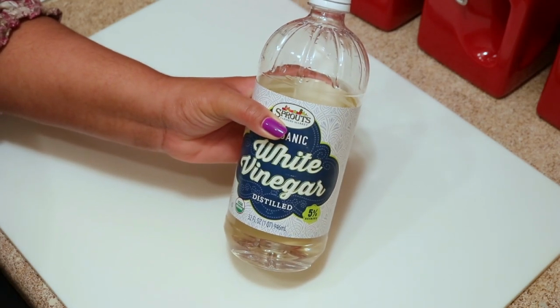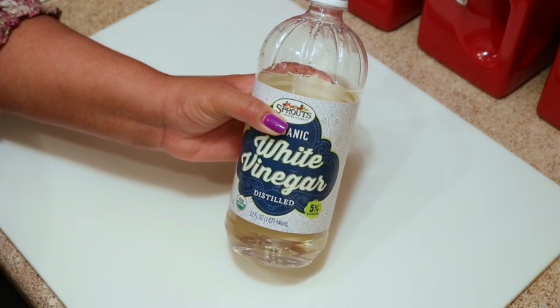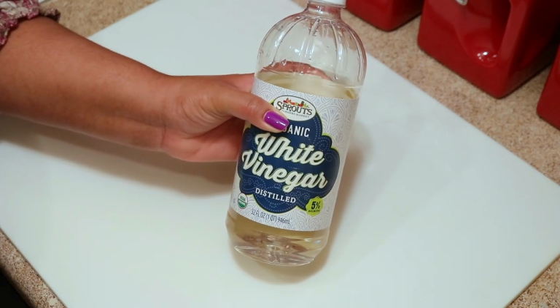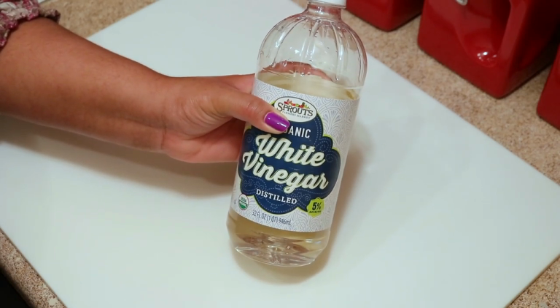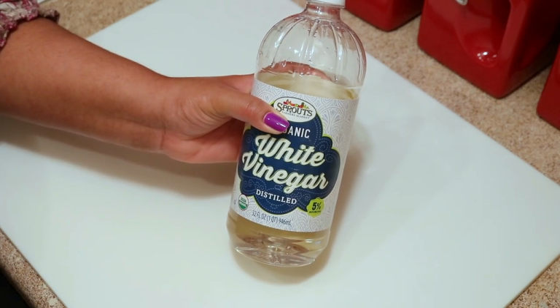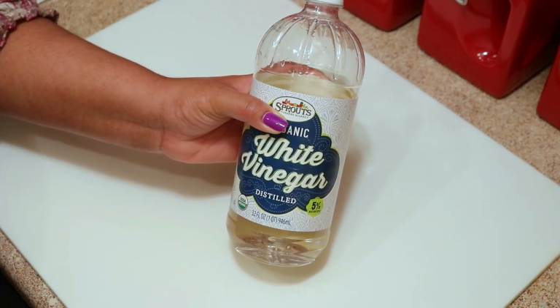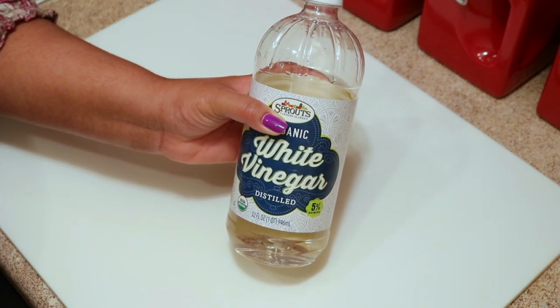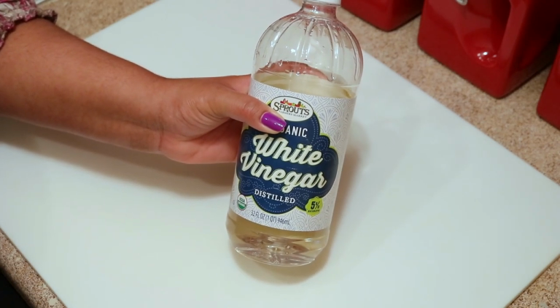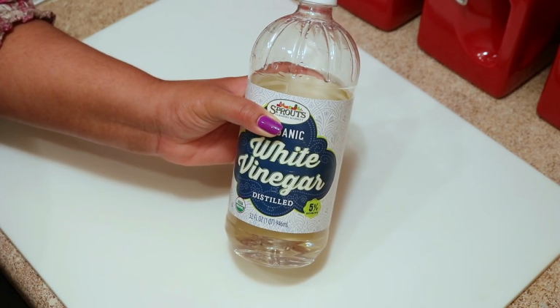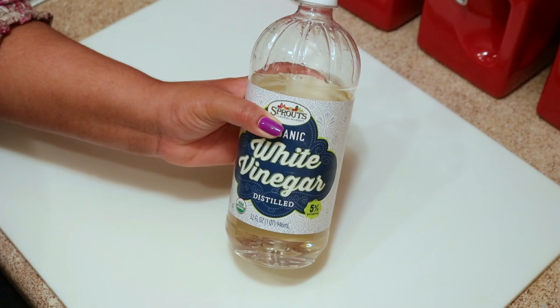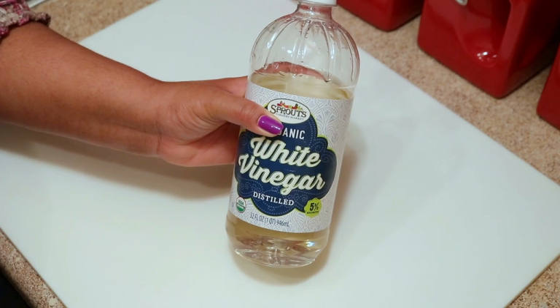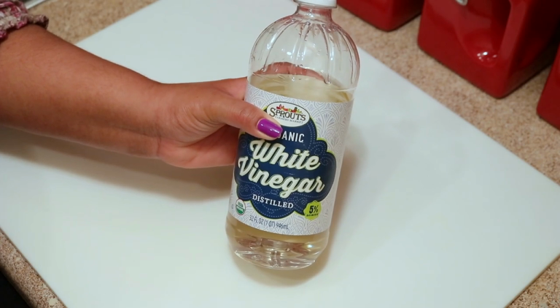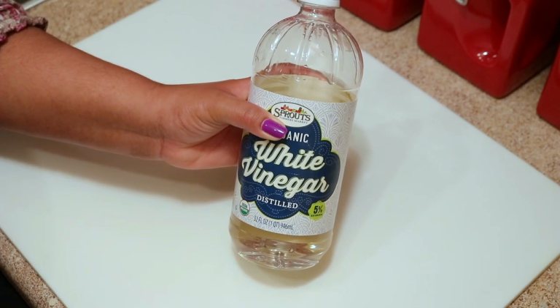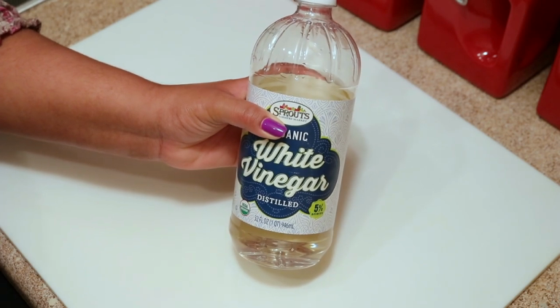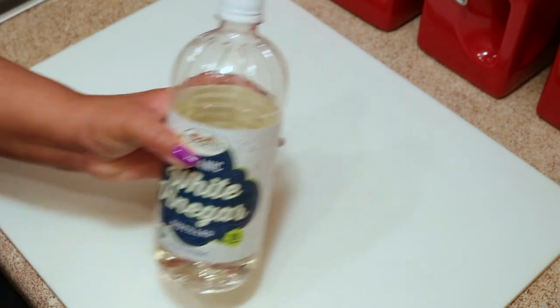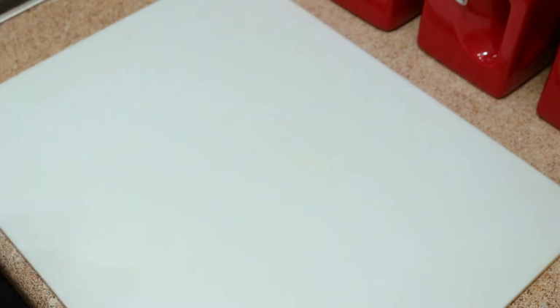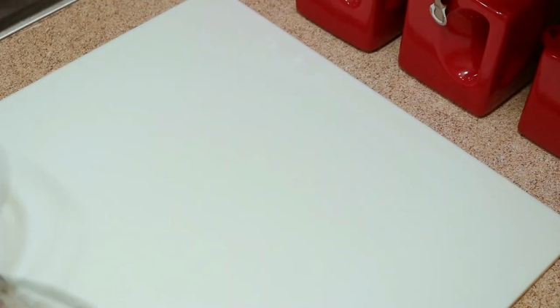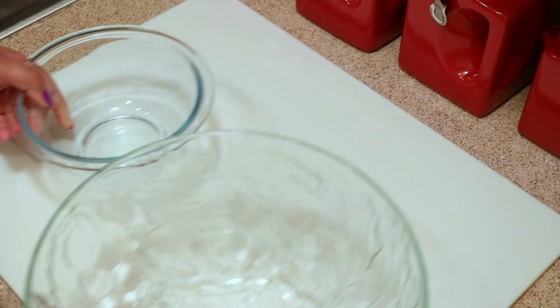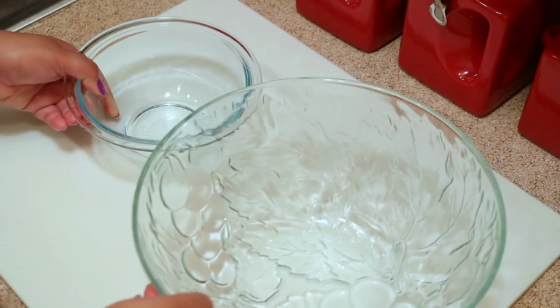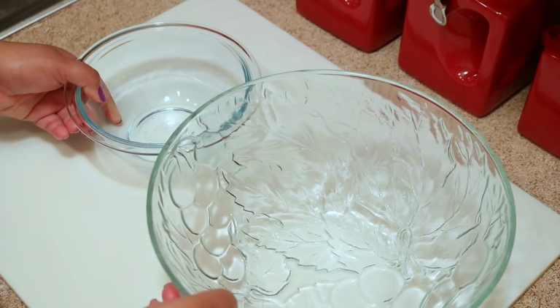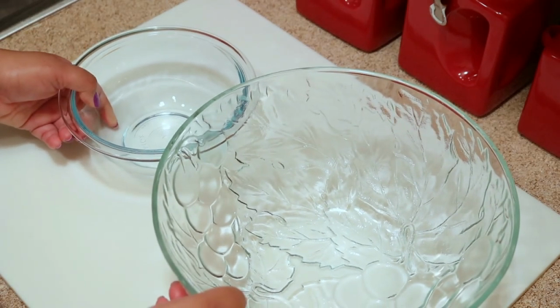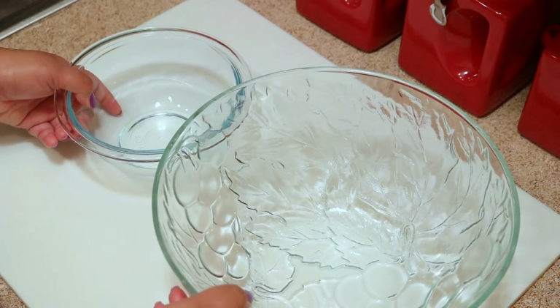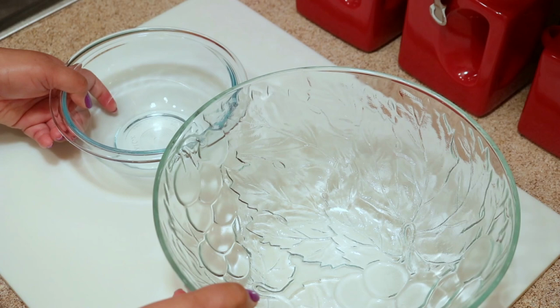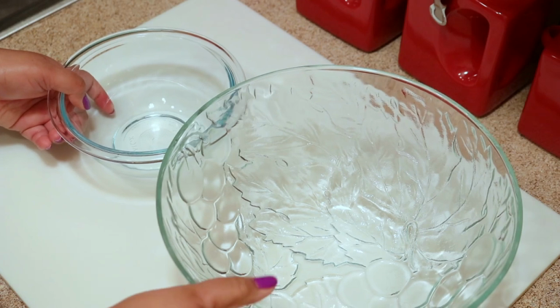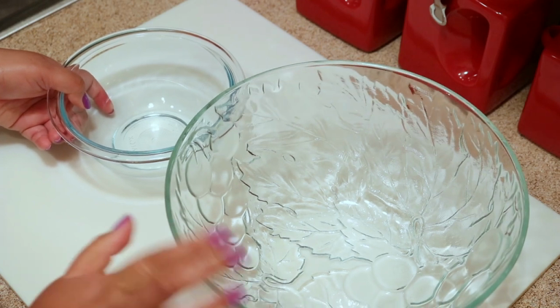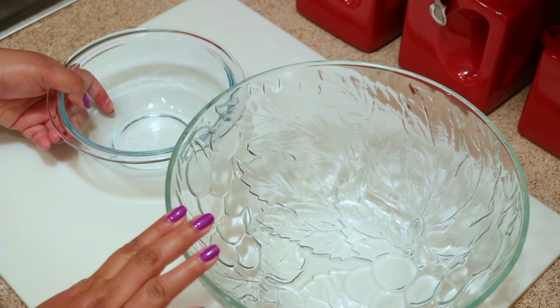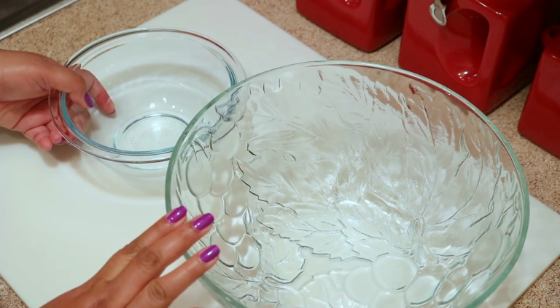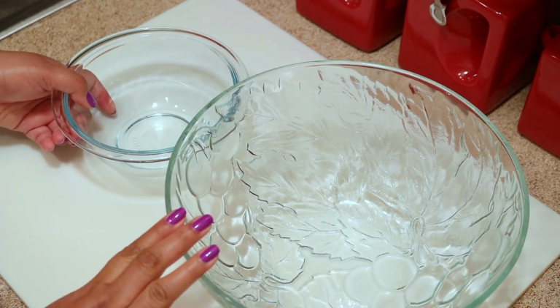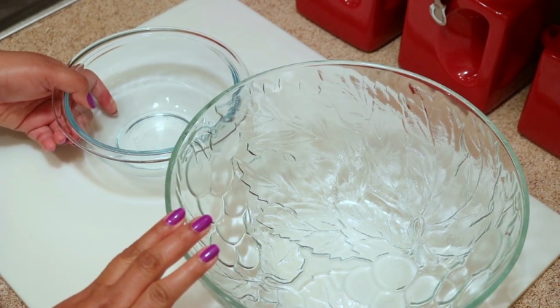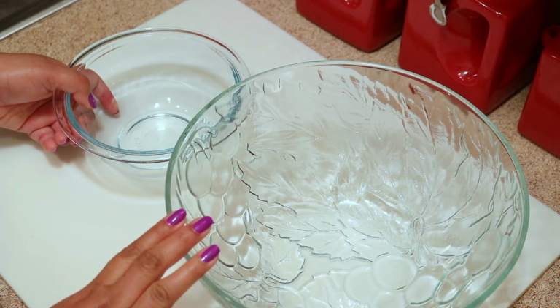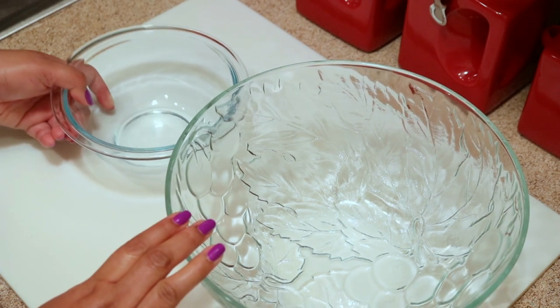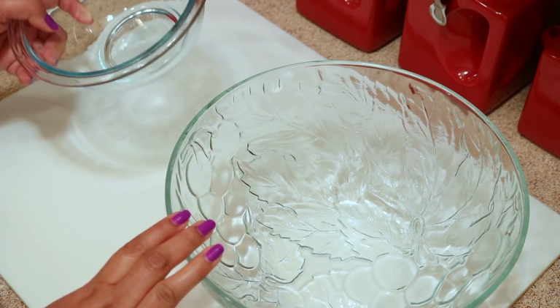If you don't have vinegar you can use a lime or a lemon, either one will work. You're going to need two bowls — one to put the chicken in after you cut it and one to put your scrap pieces.